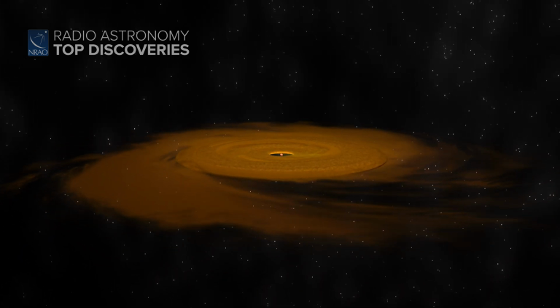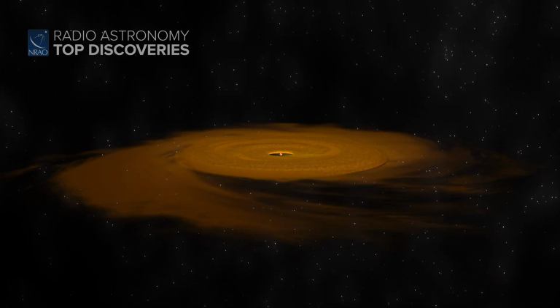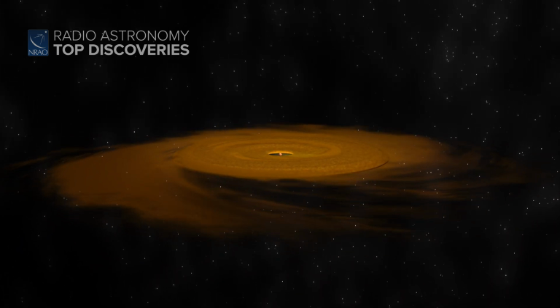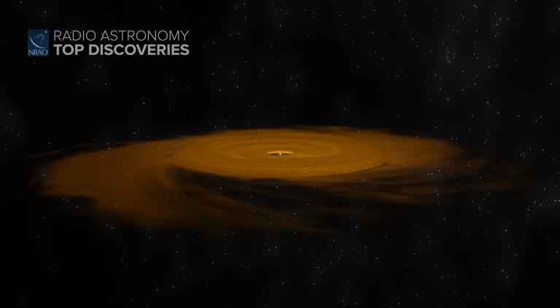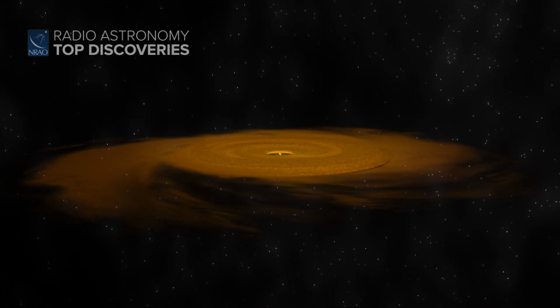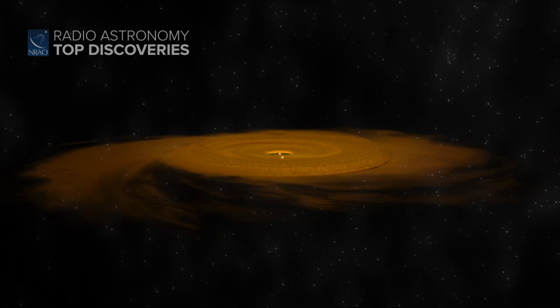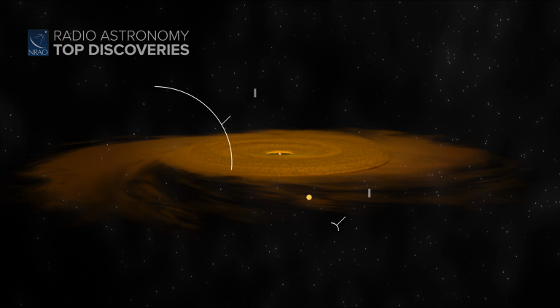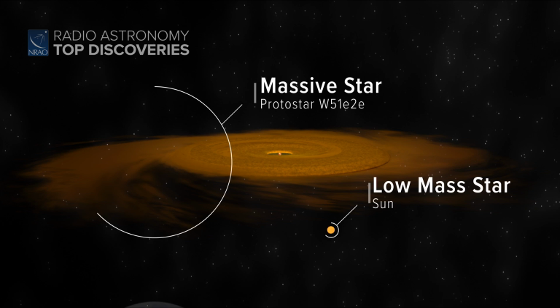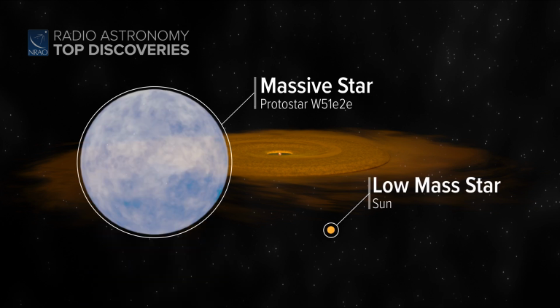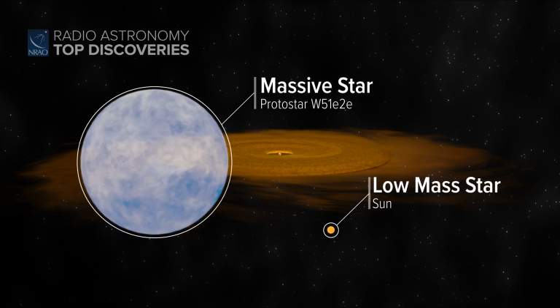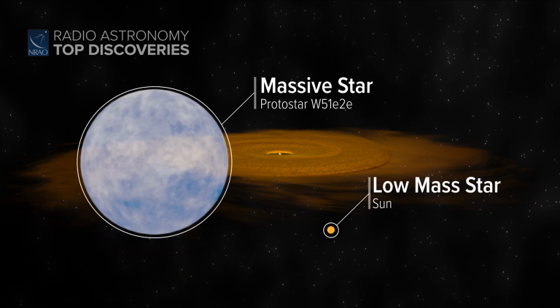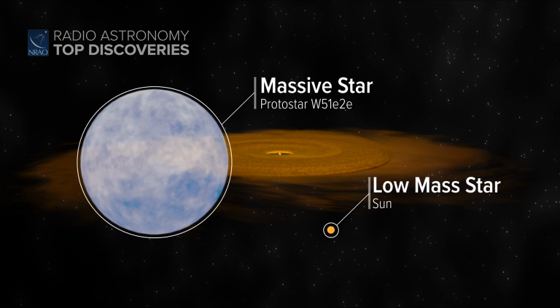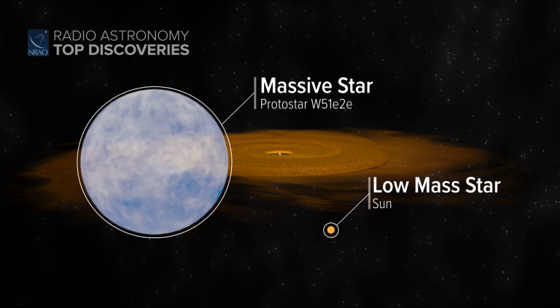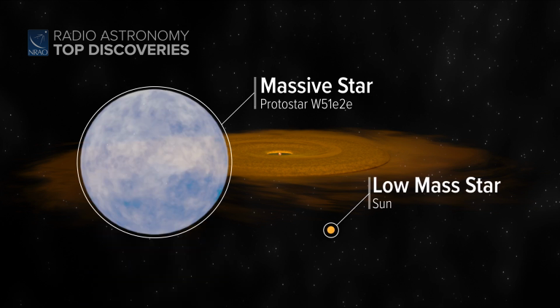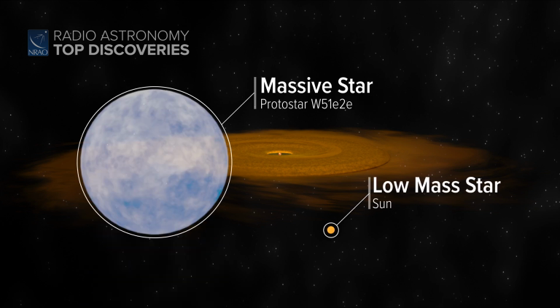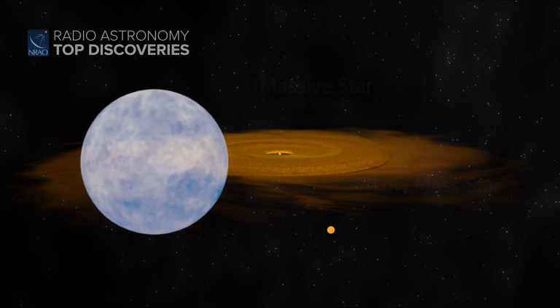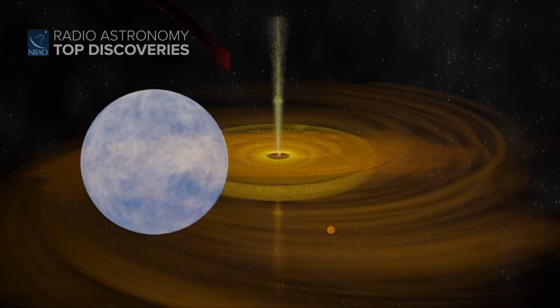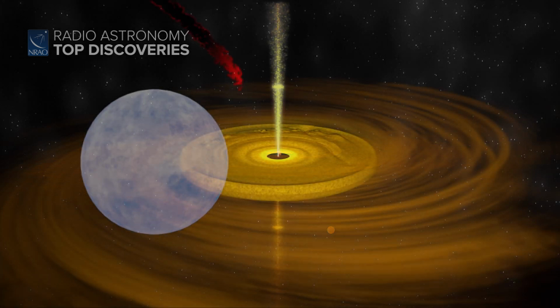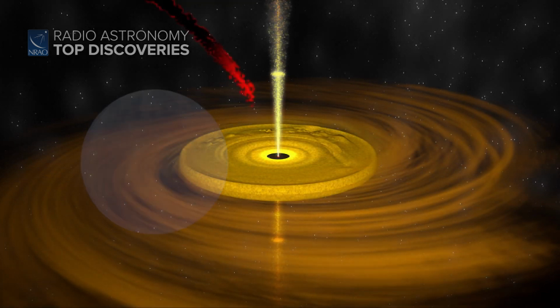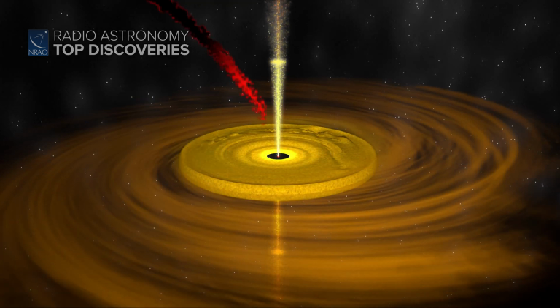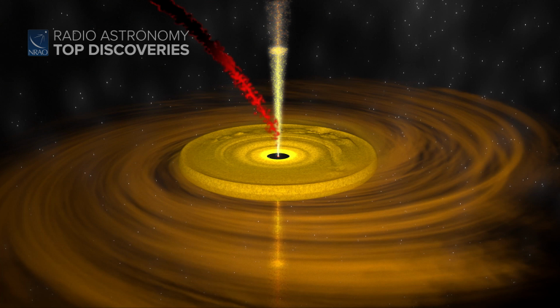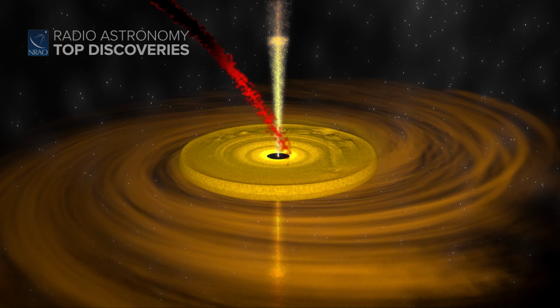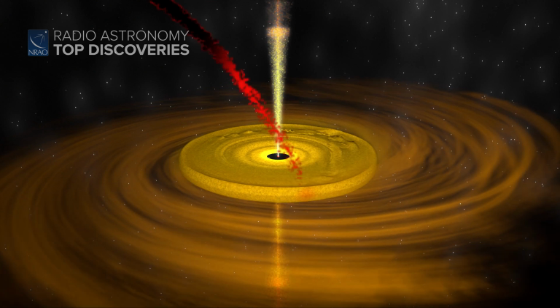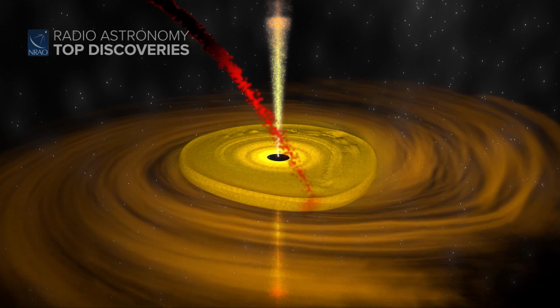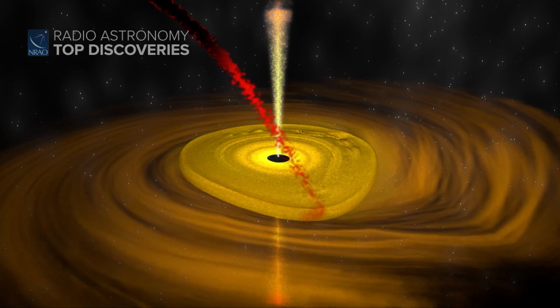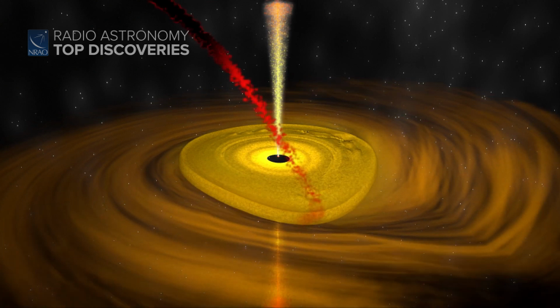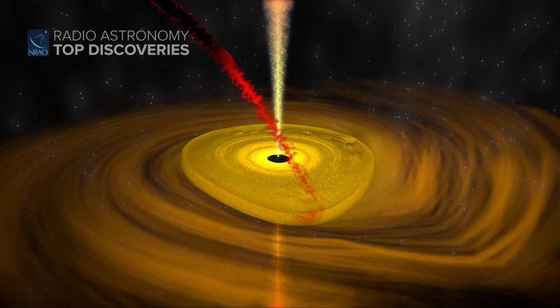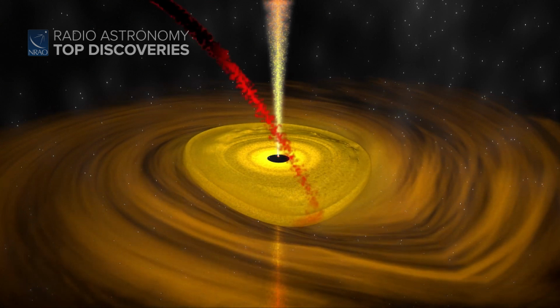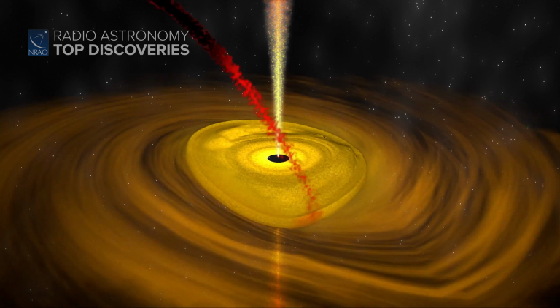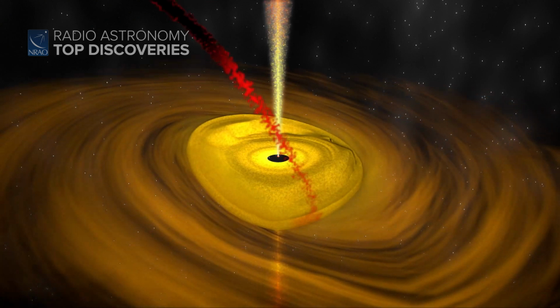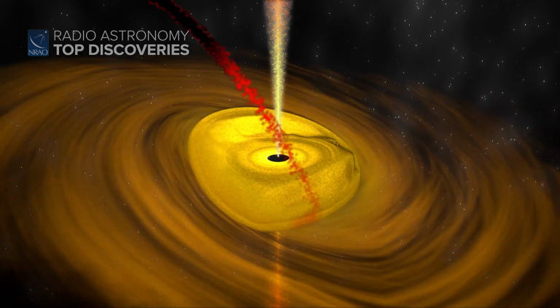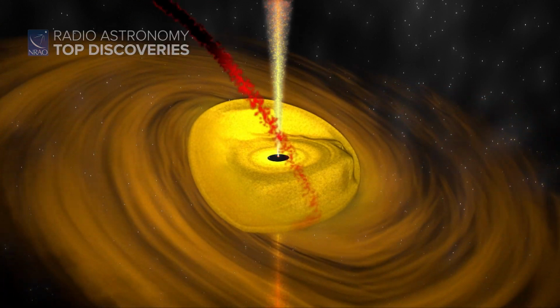But theoretical models show that for massive stars — ones that are 20 or more times as massive as the Sun — formation is much more messy, with multiple streams of infalling material colliding that can generate sudden growth spurts.